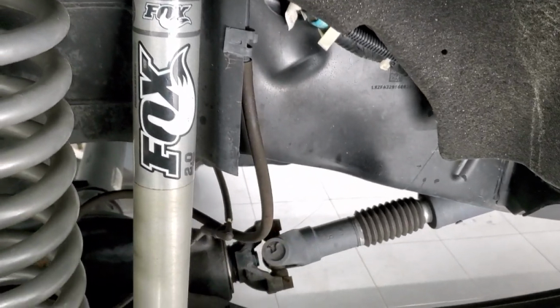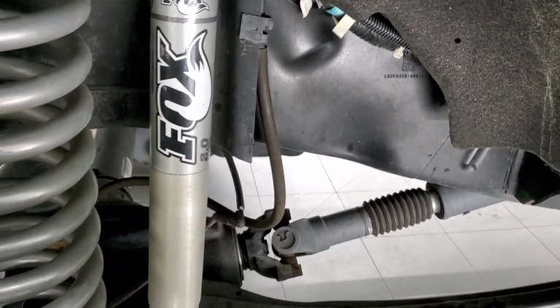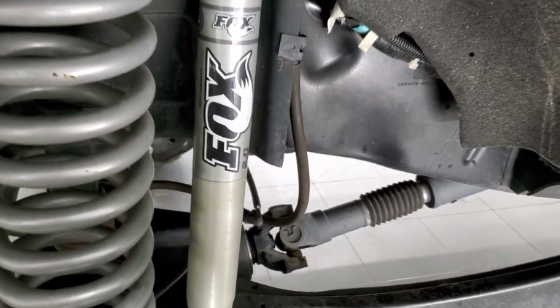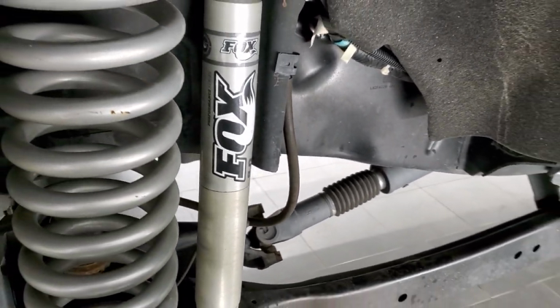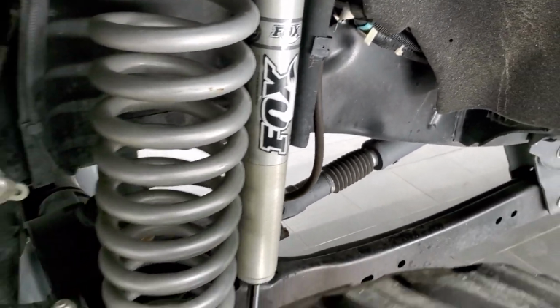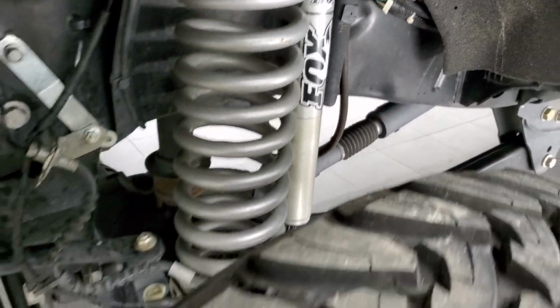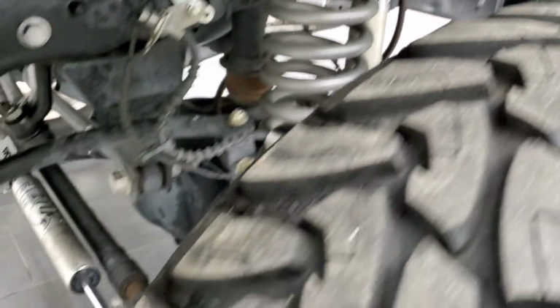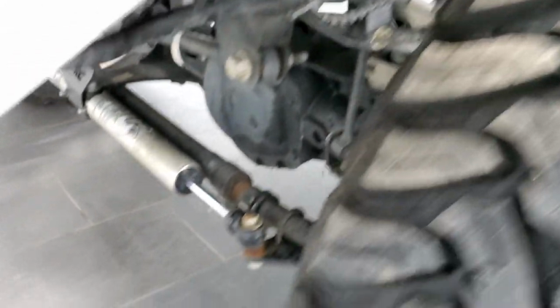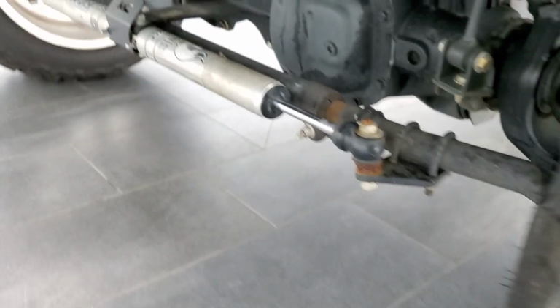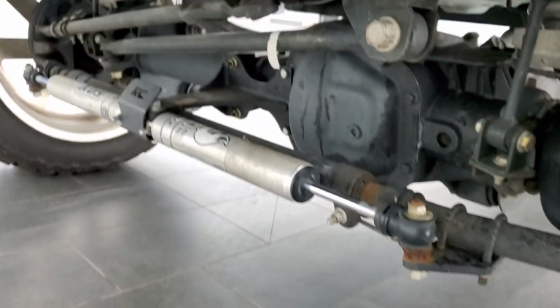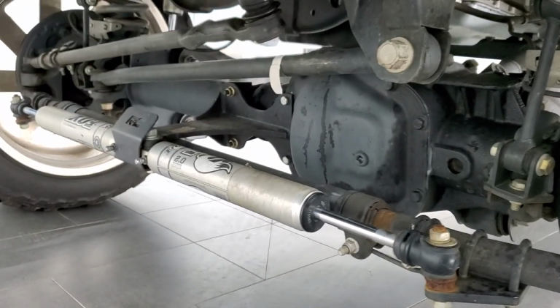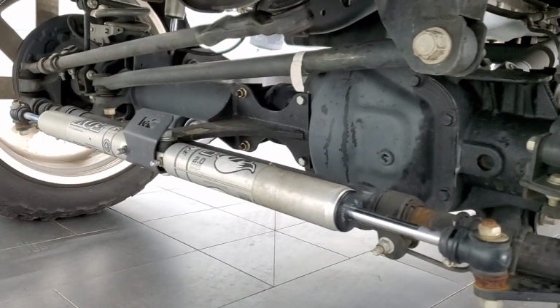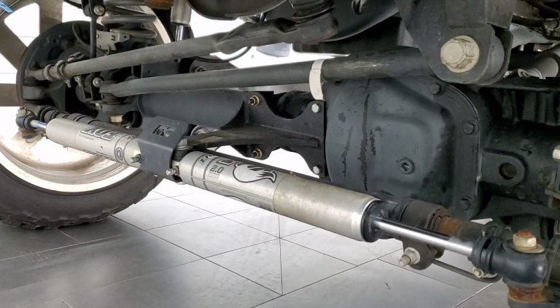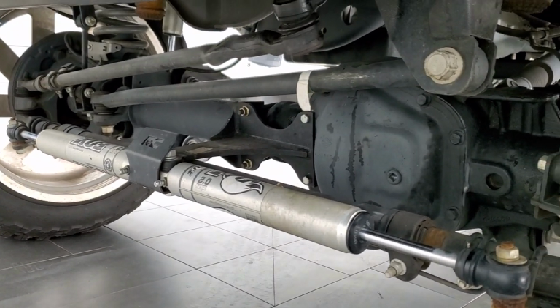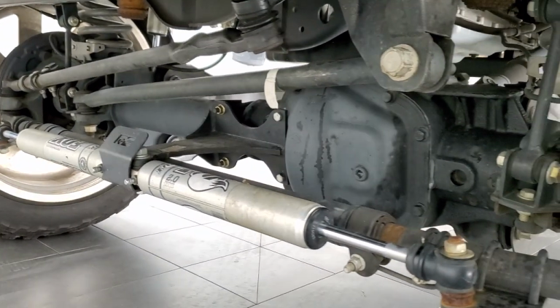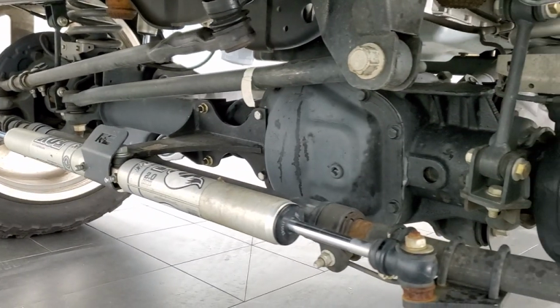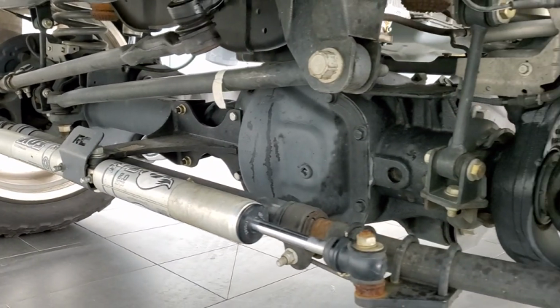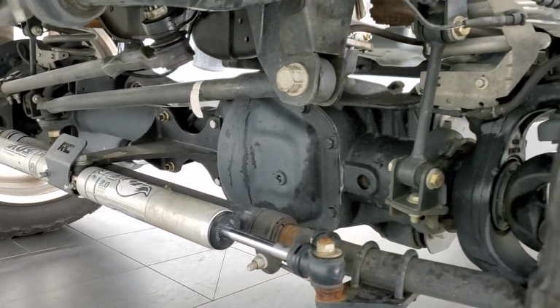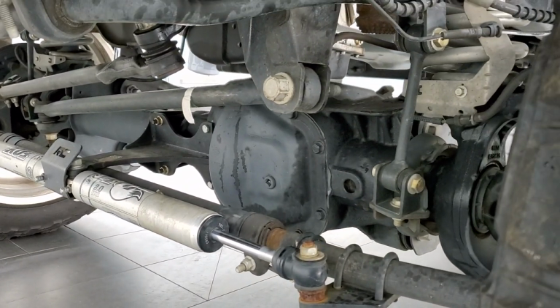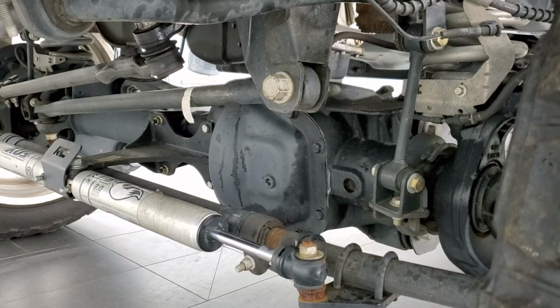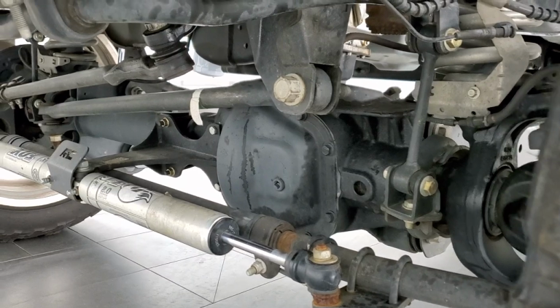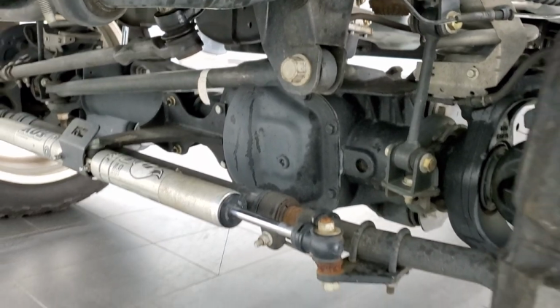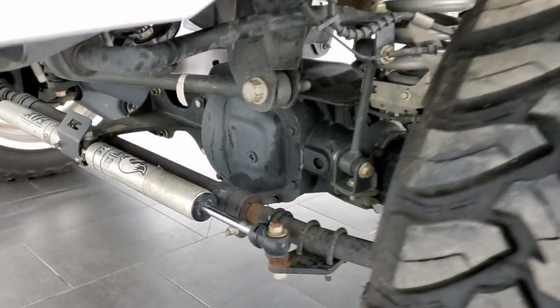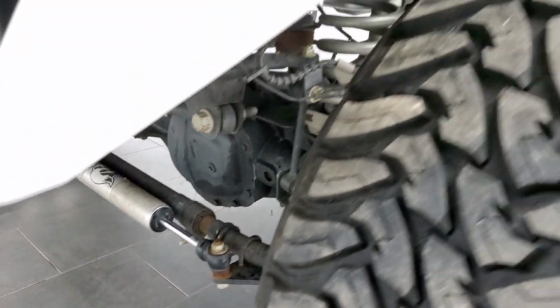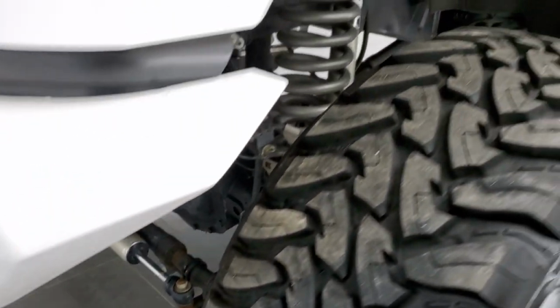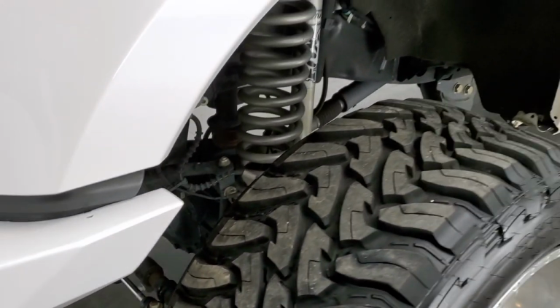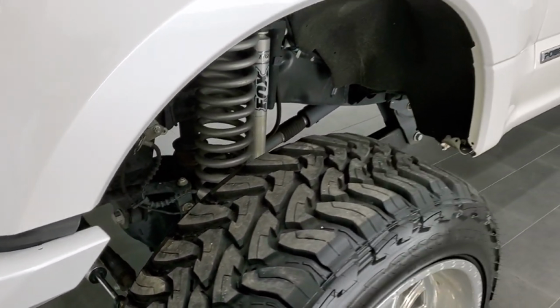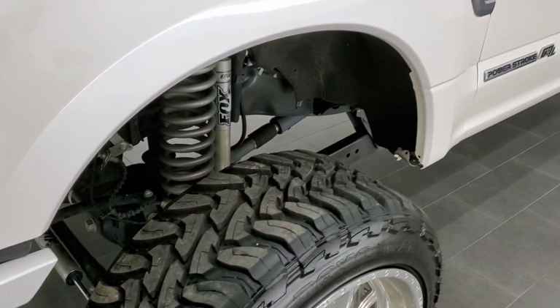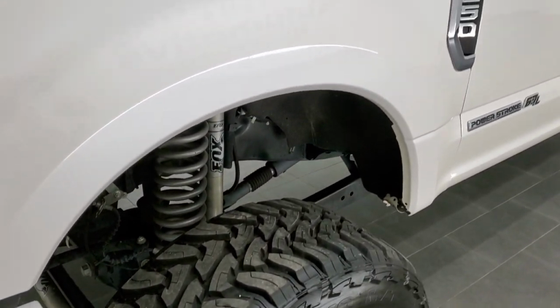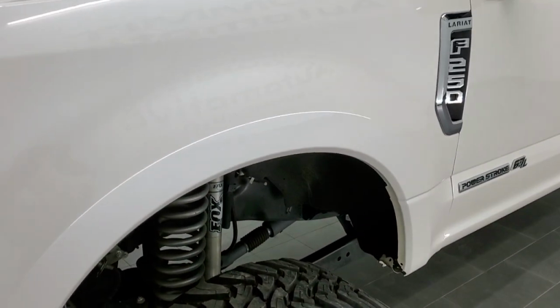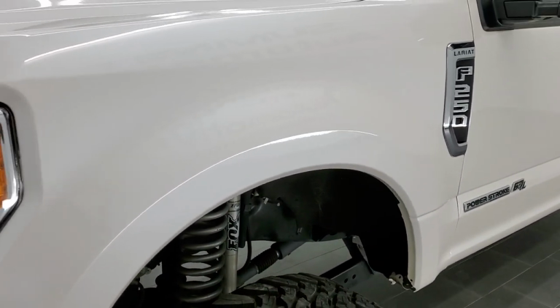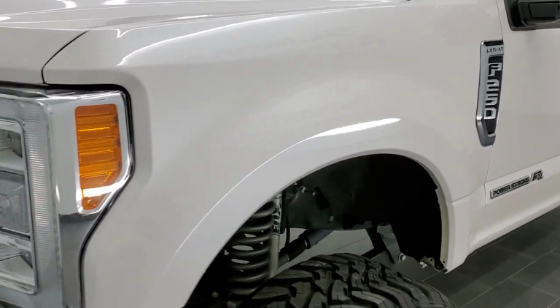The frame and underbody are very clean. This truck came out of North Carolina and South Carolina. That is a Rough Country suspension lift on there with Fox 2.0 shocks throughout.